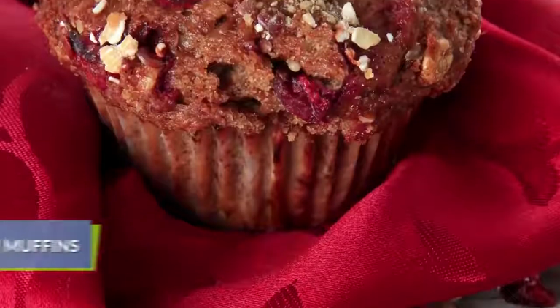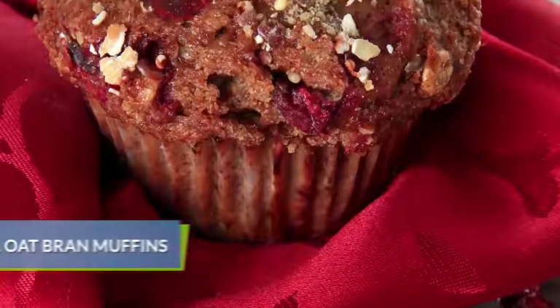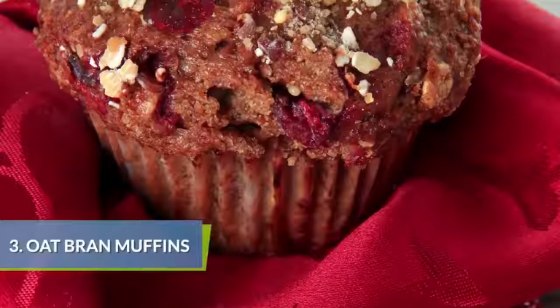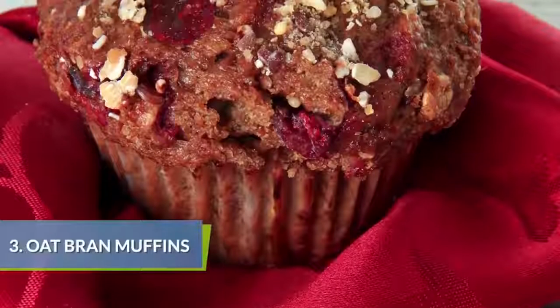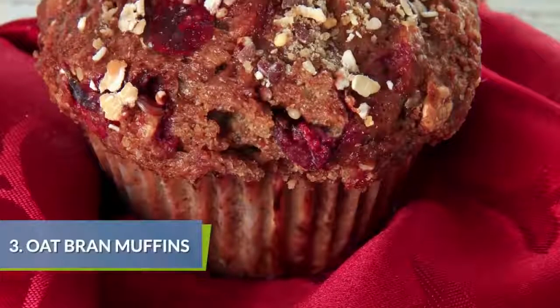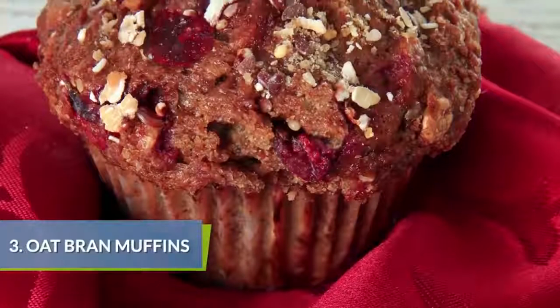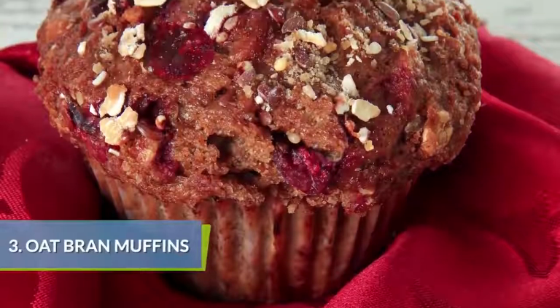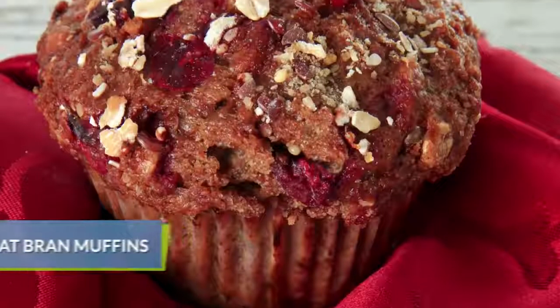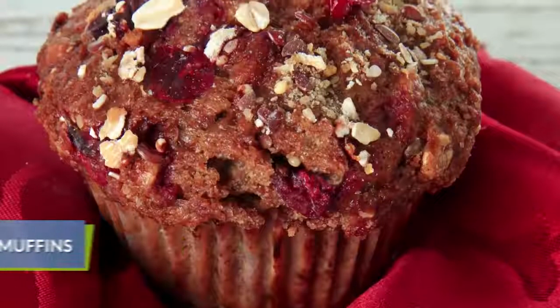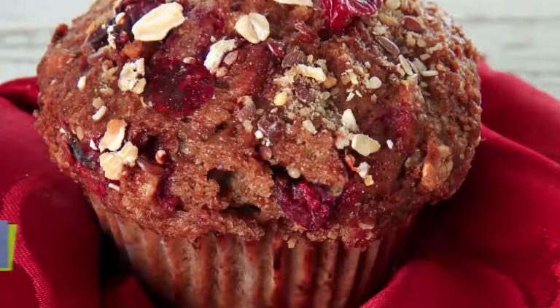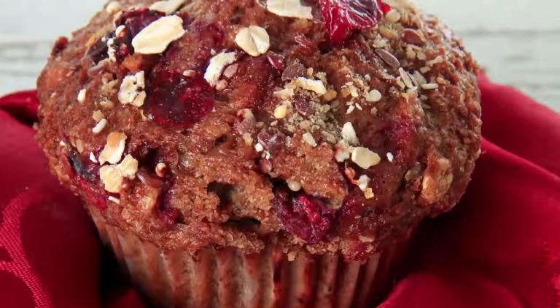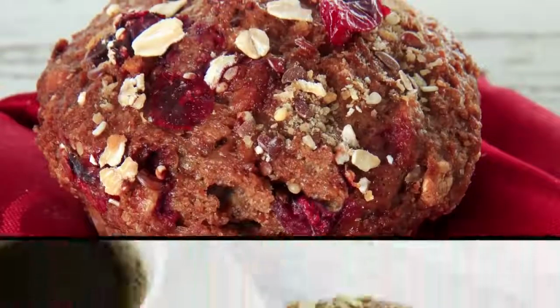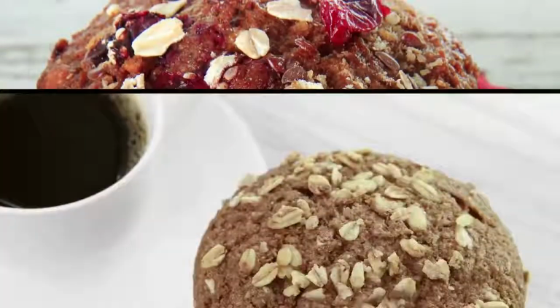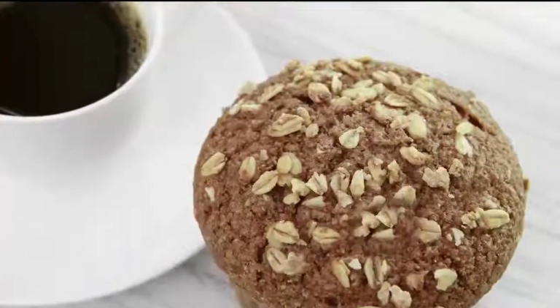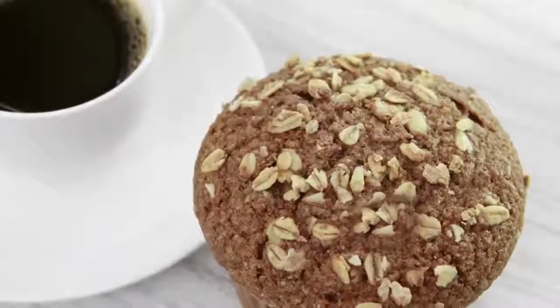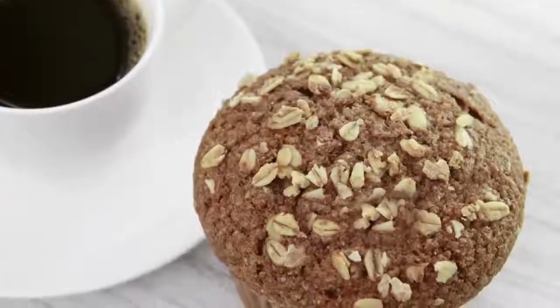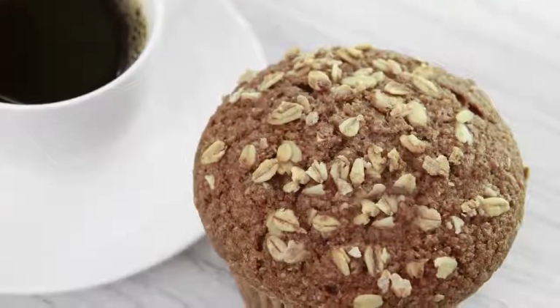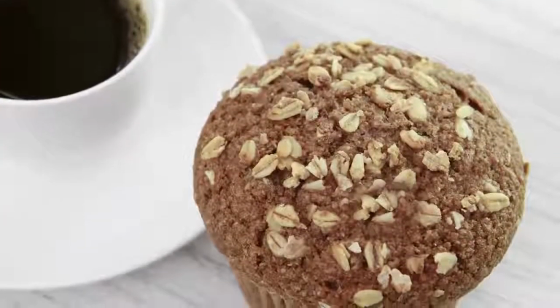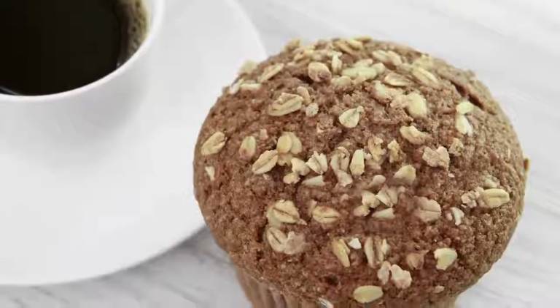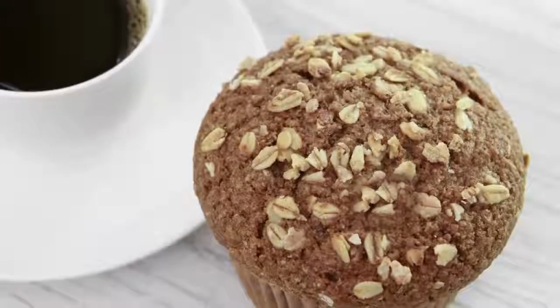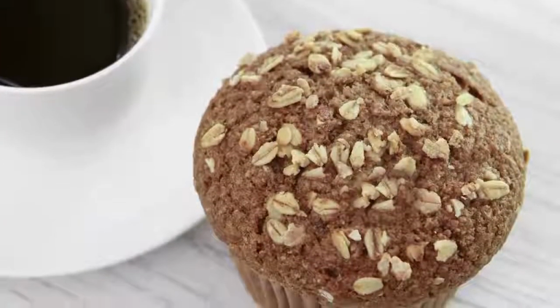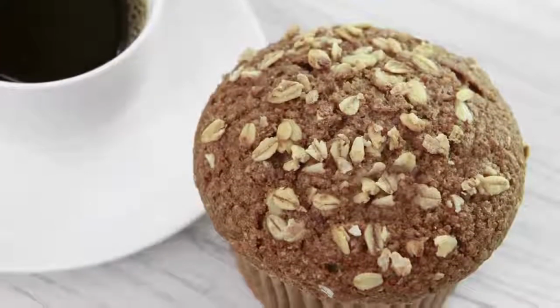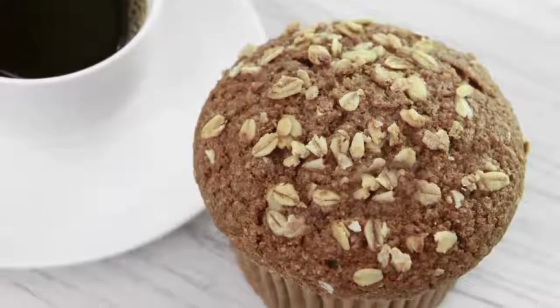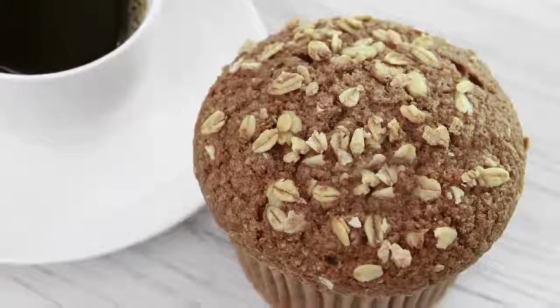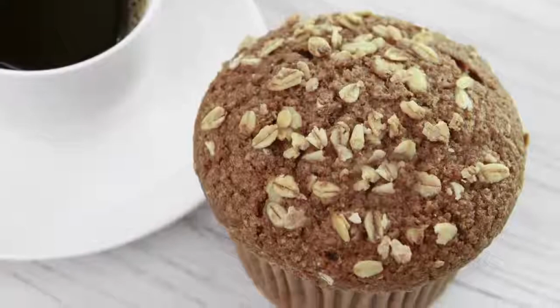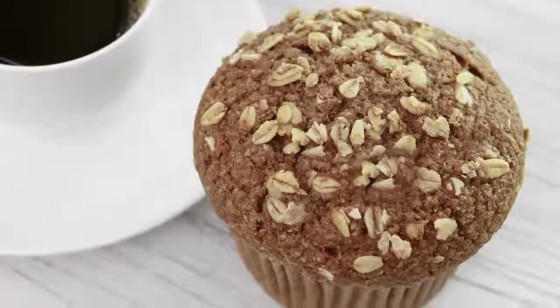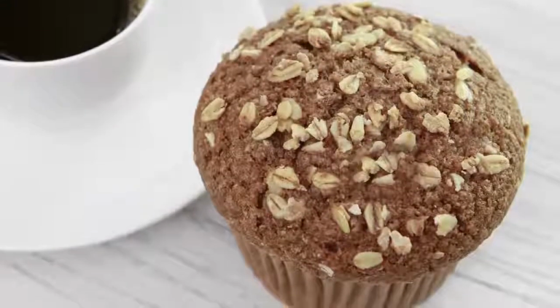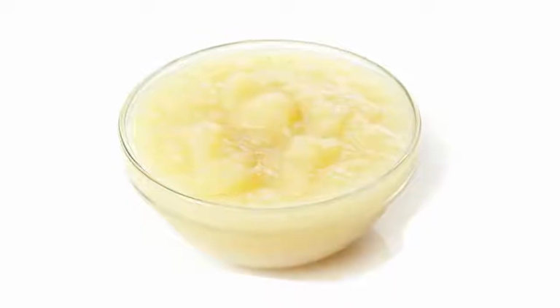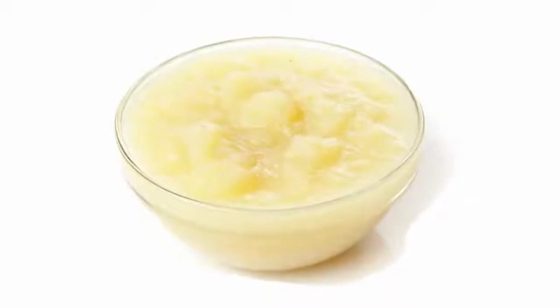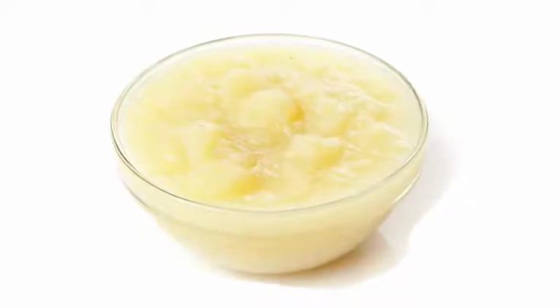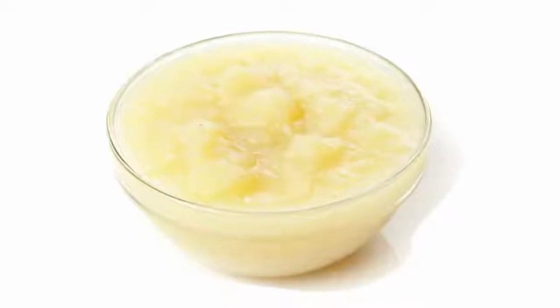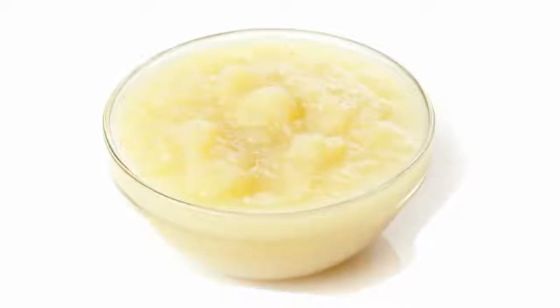Muffins are generally very unhealthy, especially store-bought muffins. Make them at home from an oat bran recipe and replace the oil in your recipe with applesauce for great moisture and lower calories.